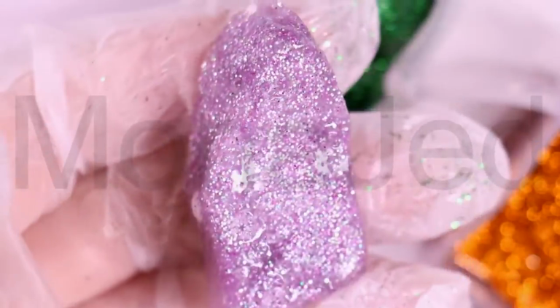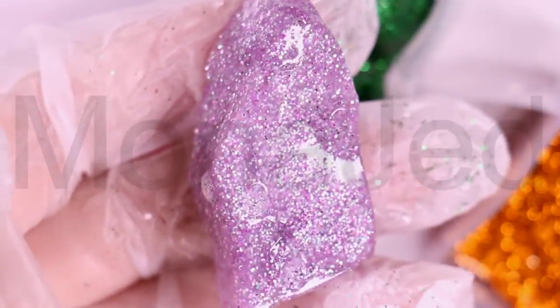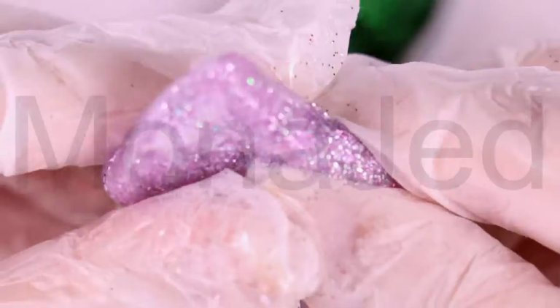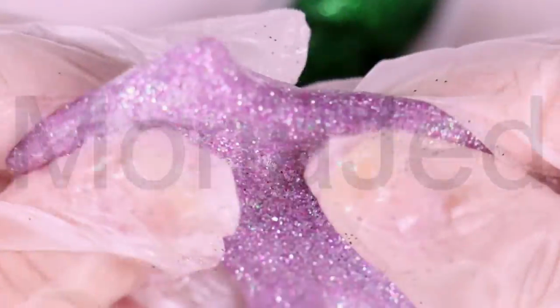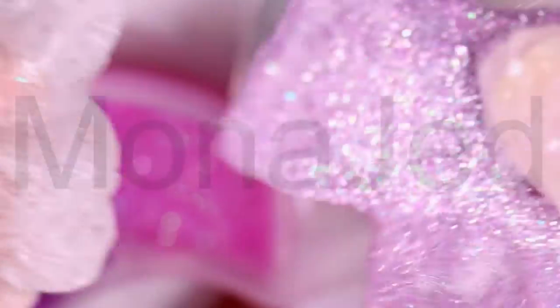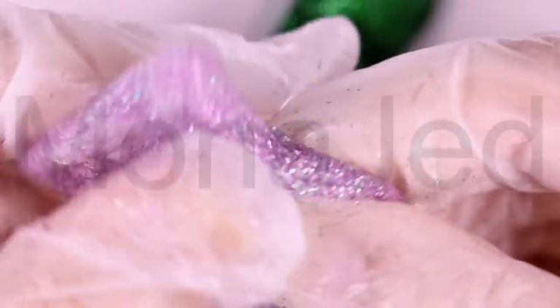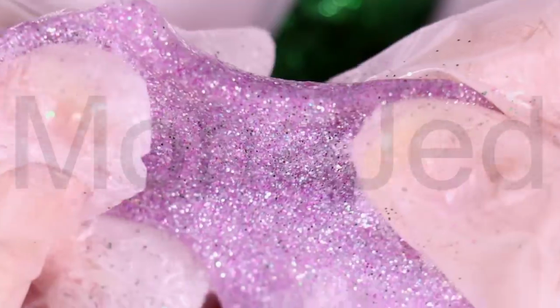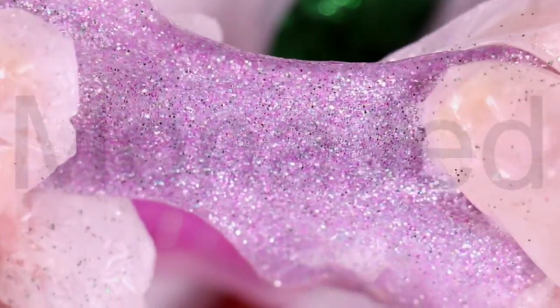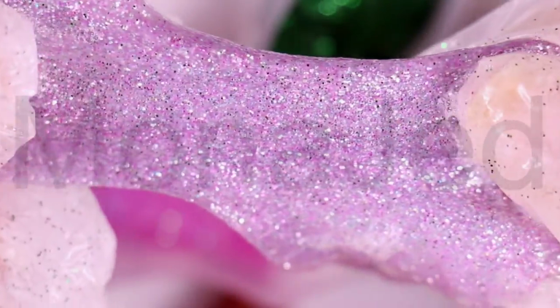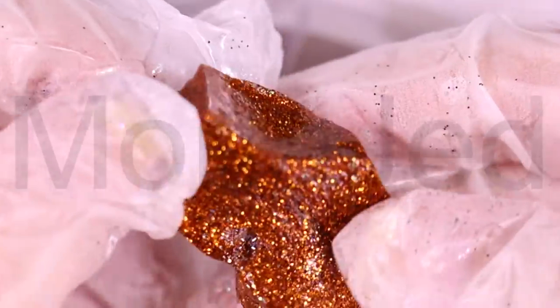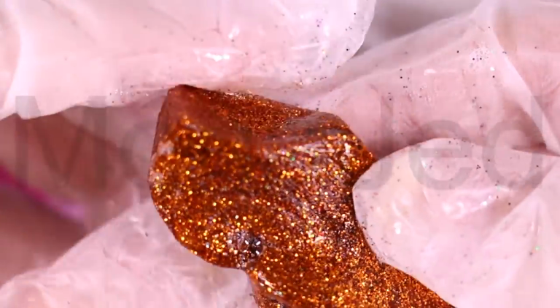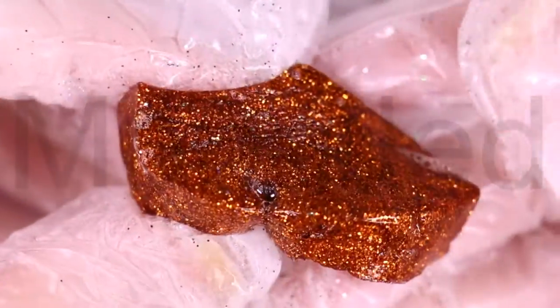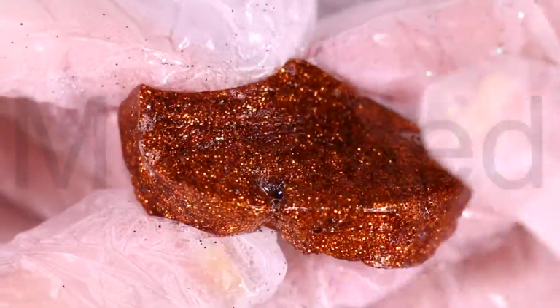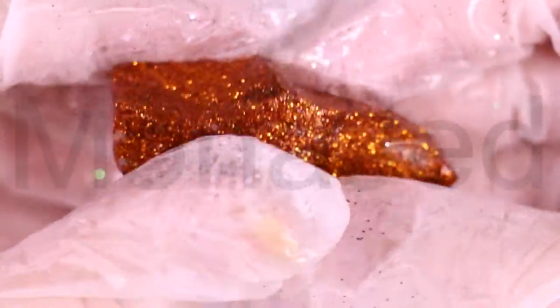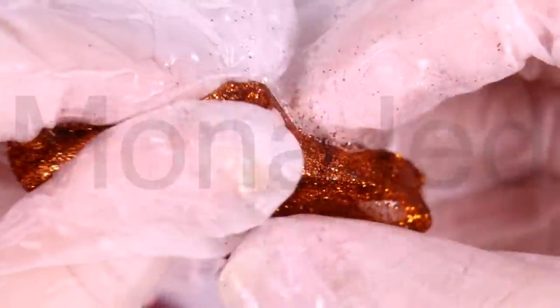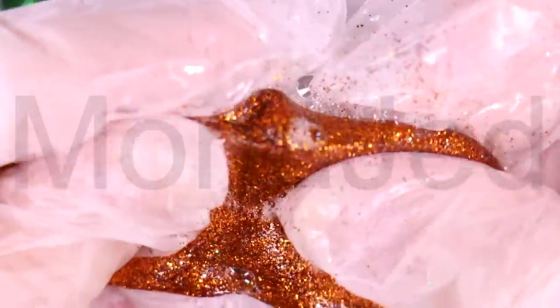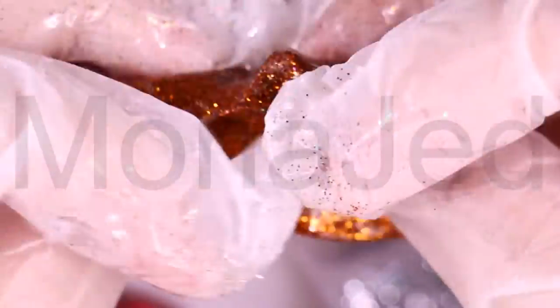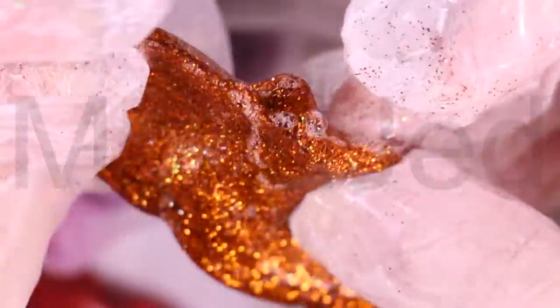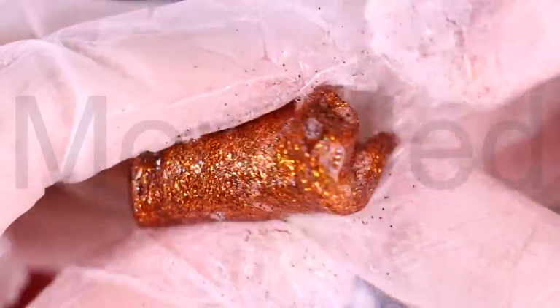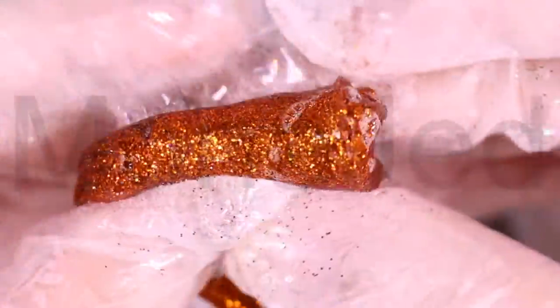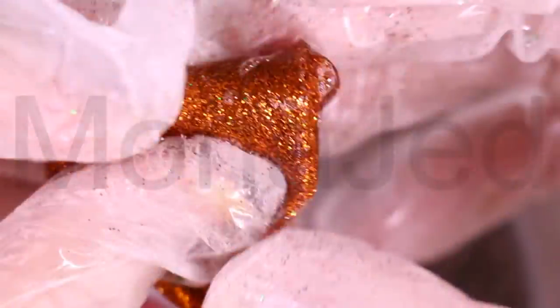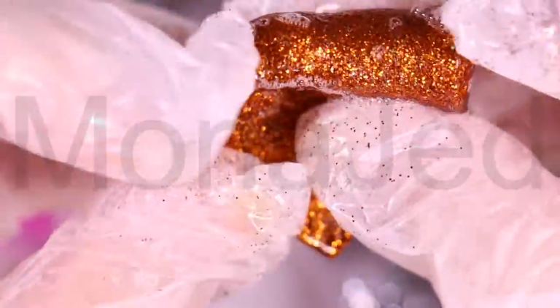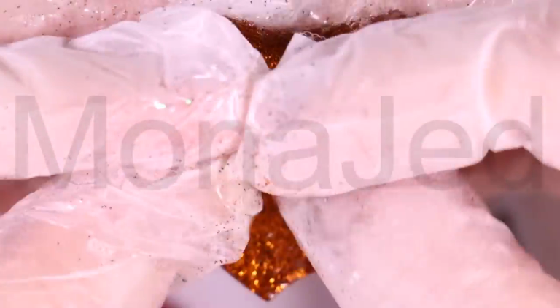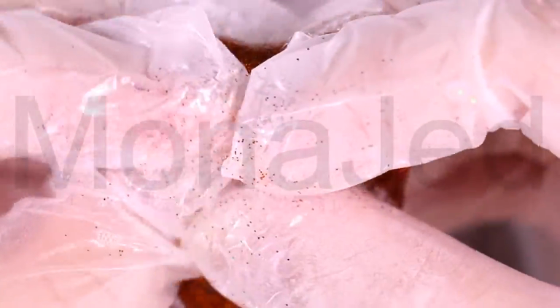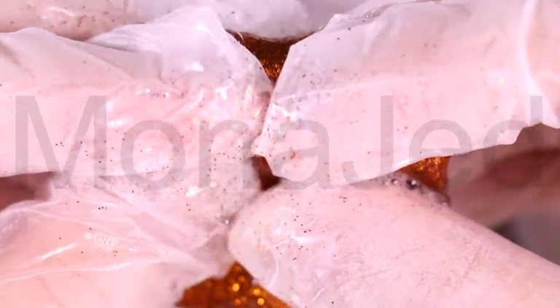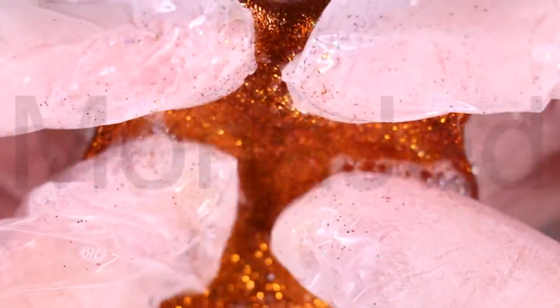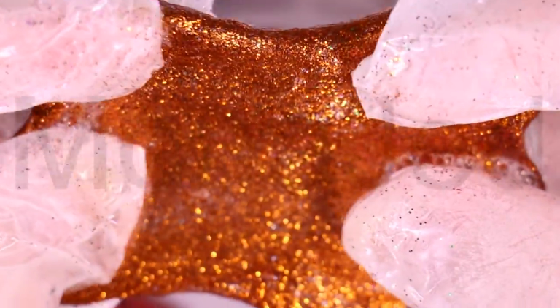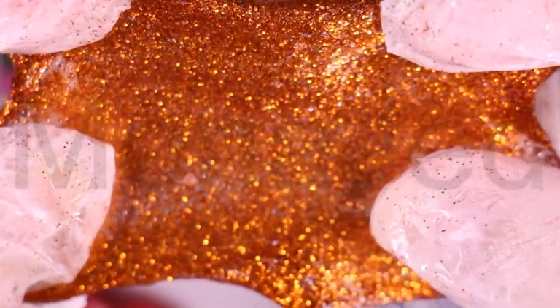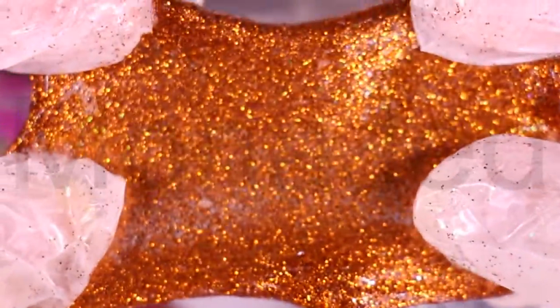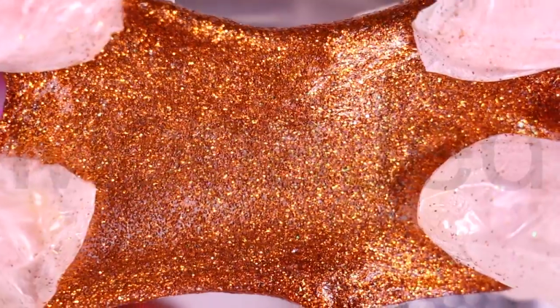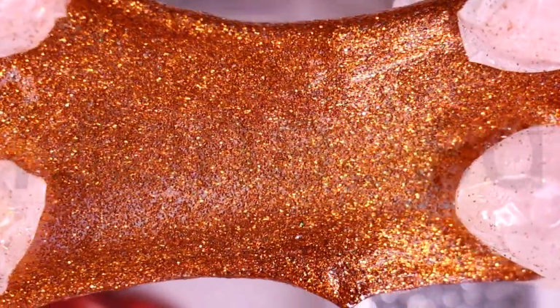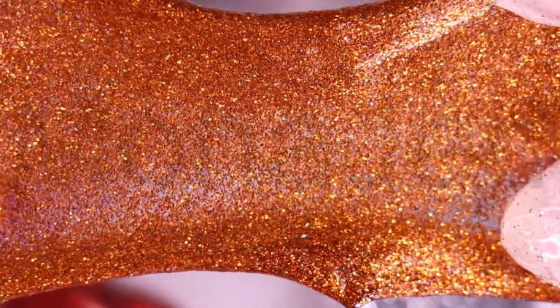What type of glitter can be added? Well, a lot of types: micro glitter, chunky glitter, holographic glitter, nail glitter, makeup glitter, and superfine glitter. You can vary the glitter by size, by color, by thickness, by combination, and by placement.